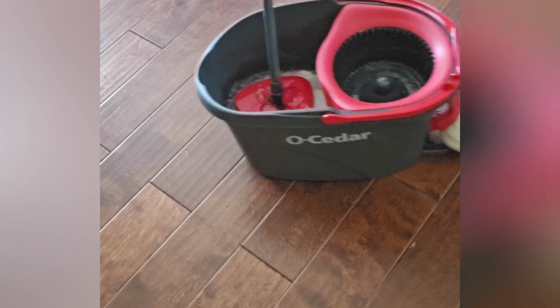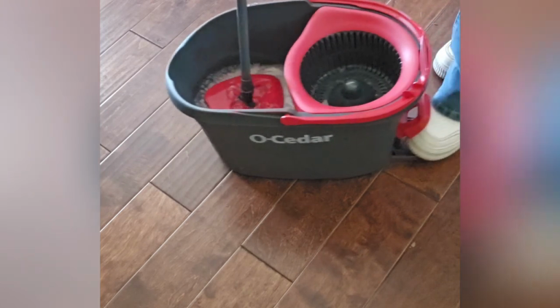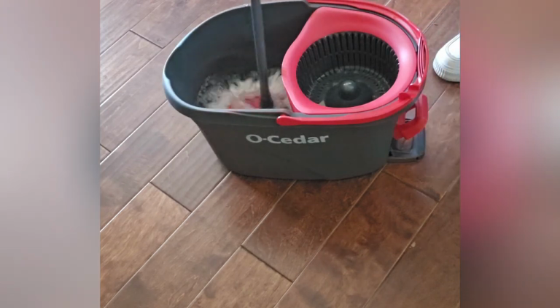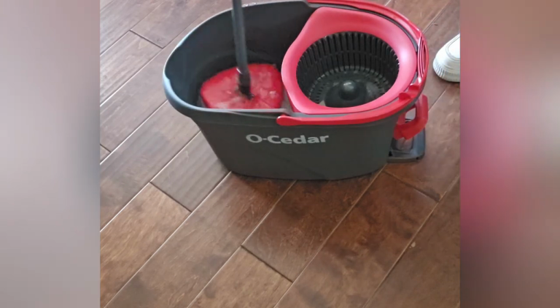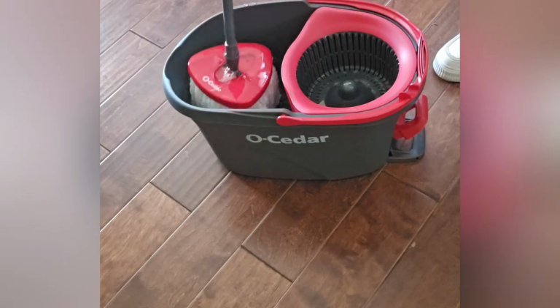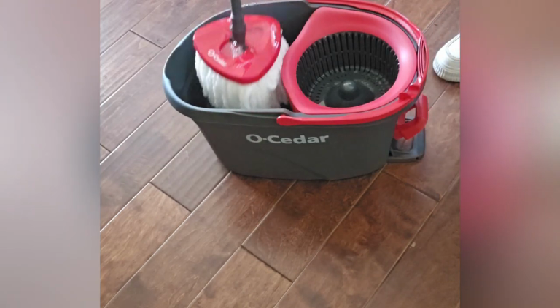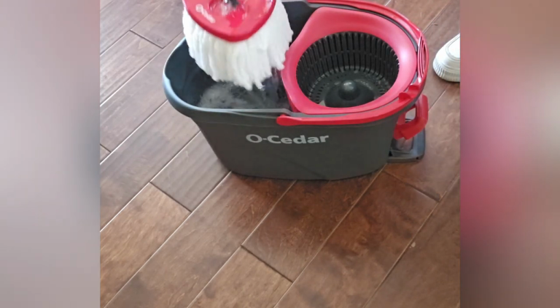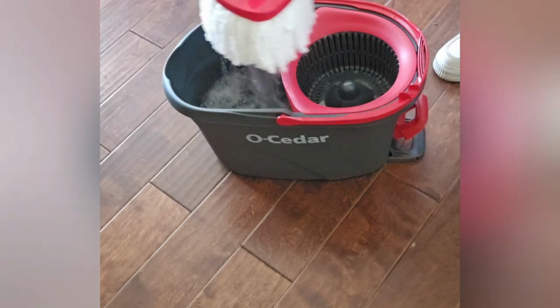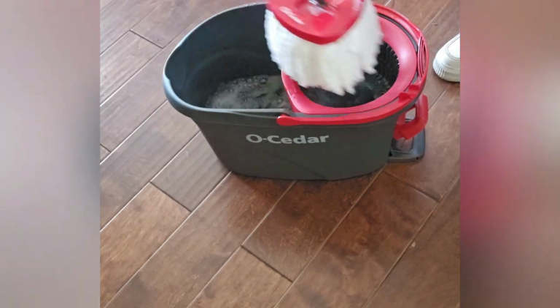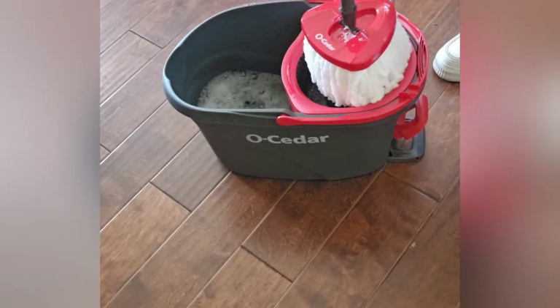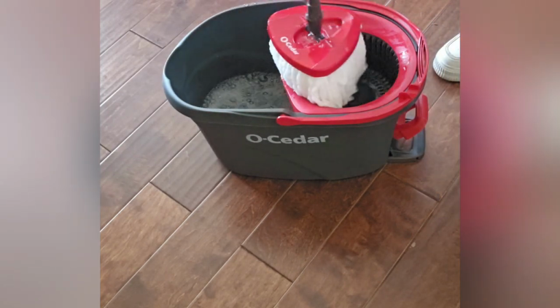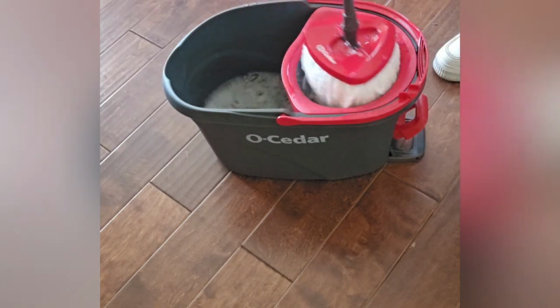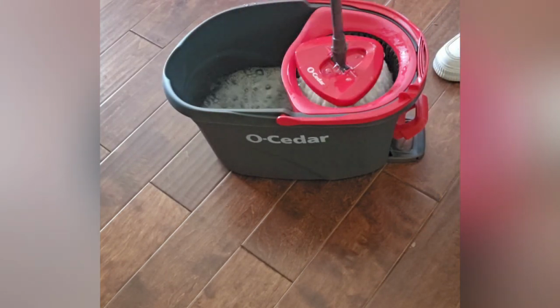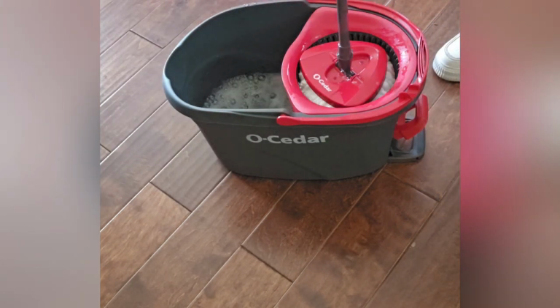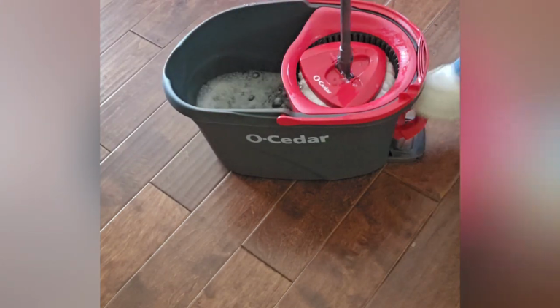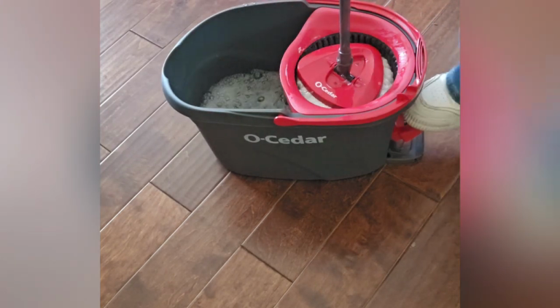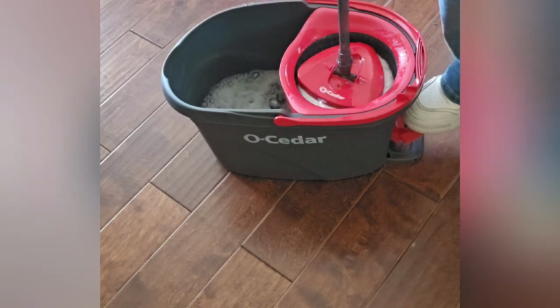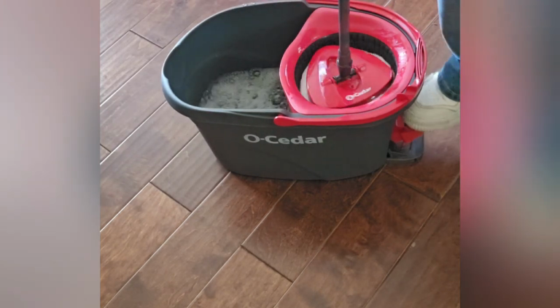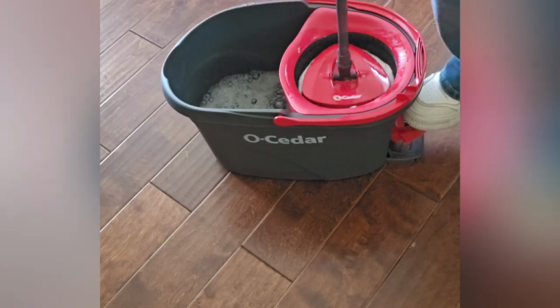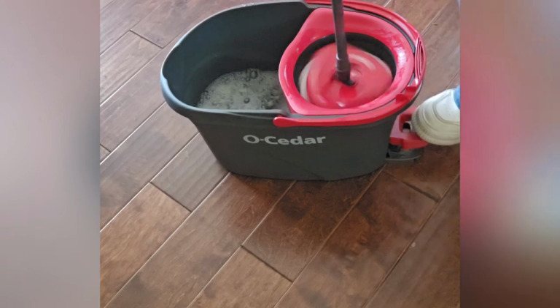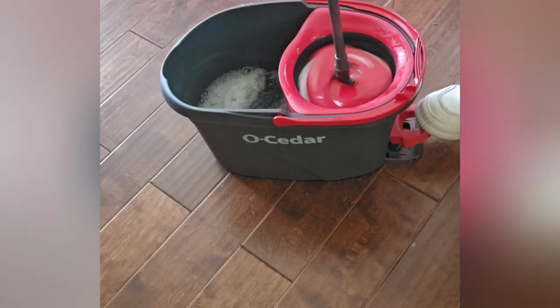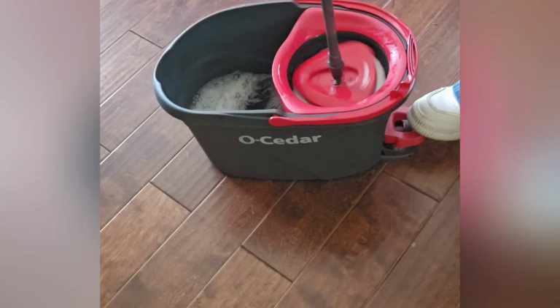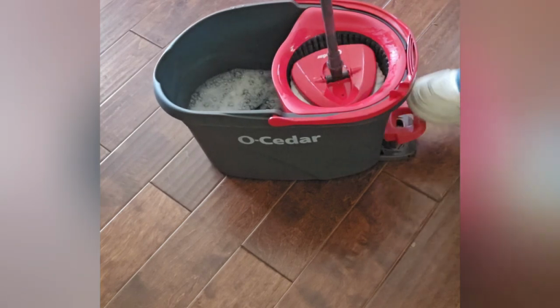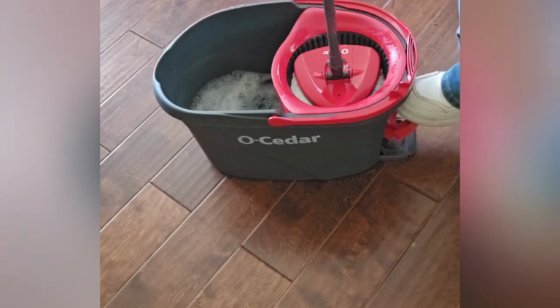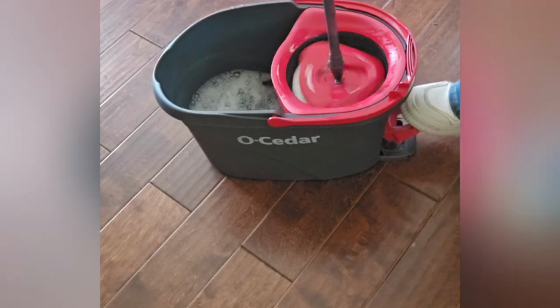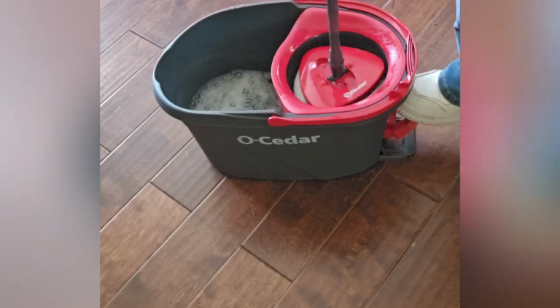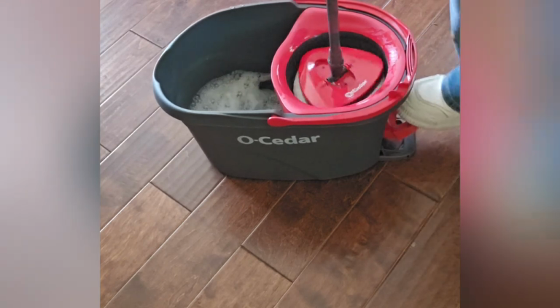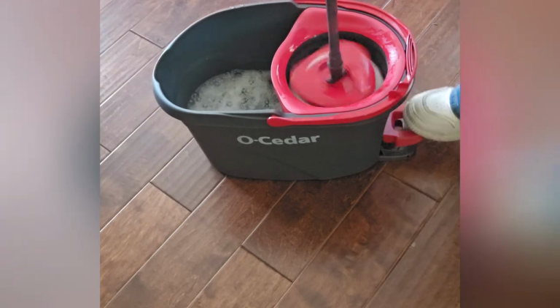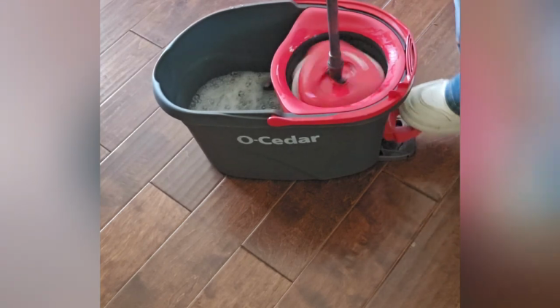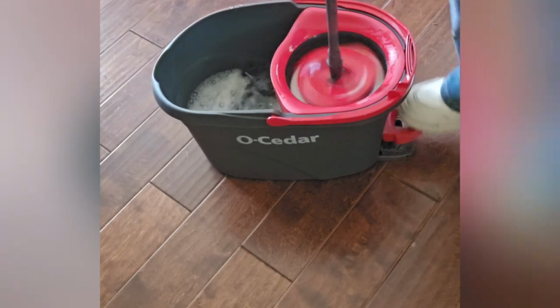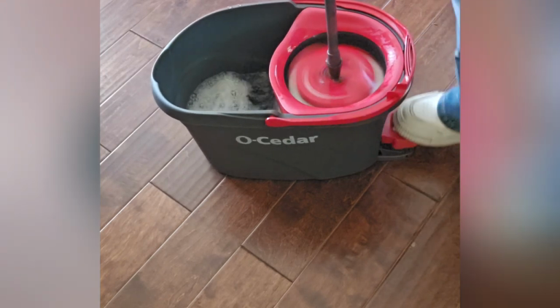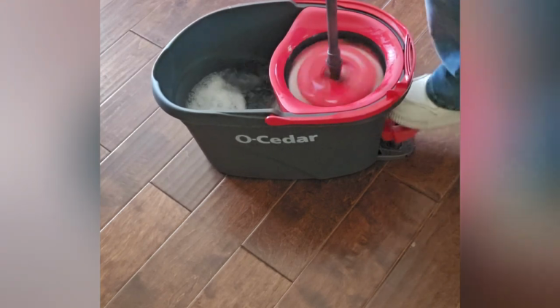I like this mop because it's easy to use. The bucket has a pedal you step on to spin the mop, so your hands stay clean.